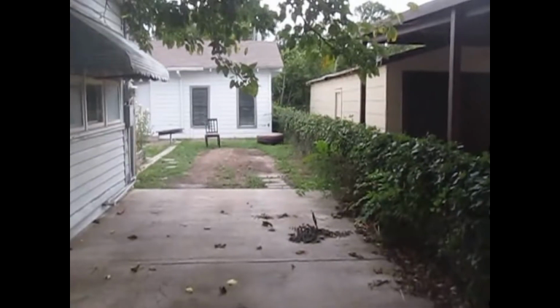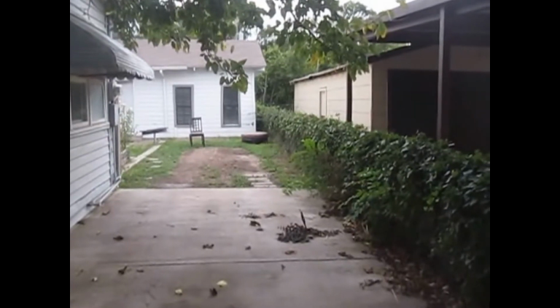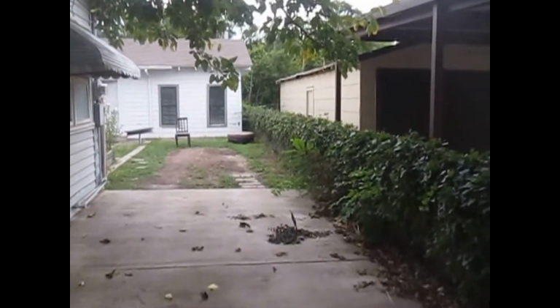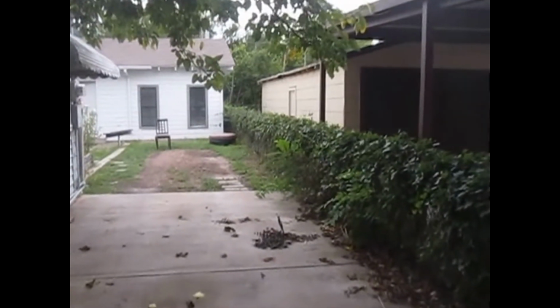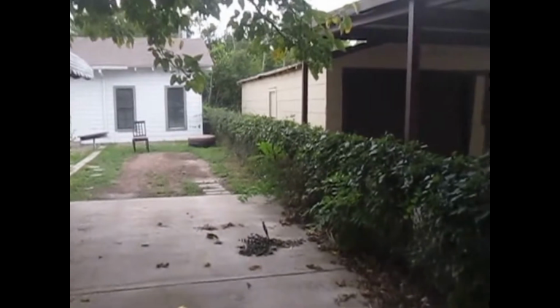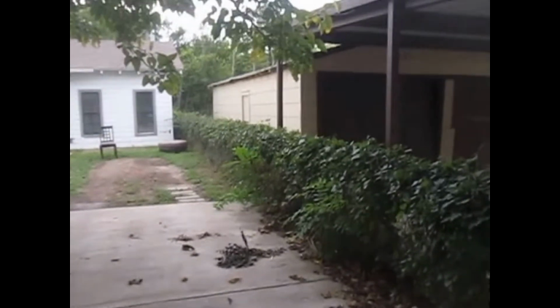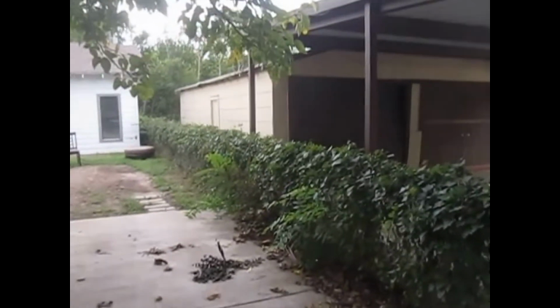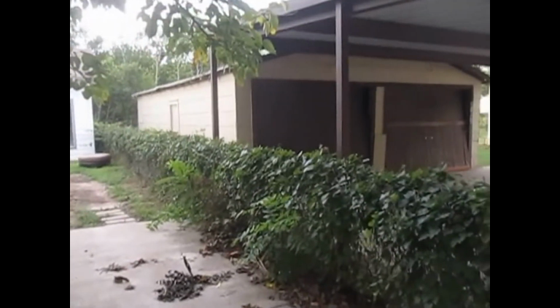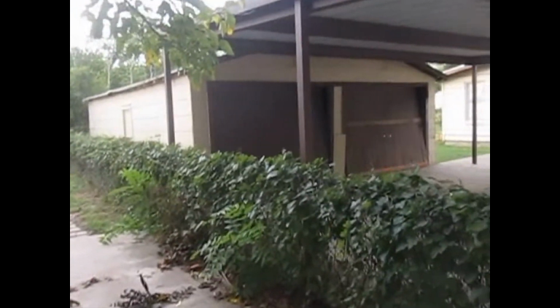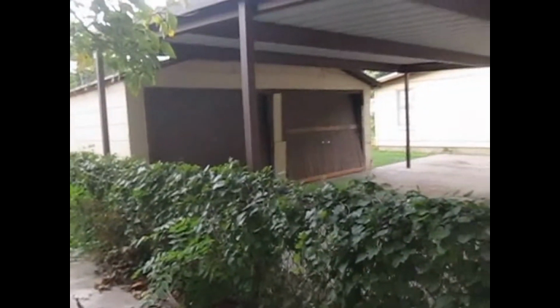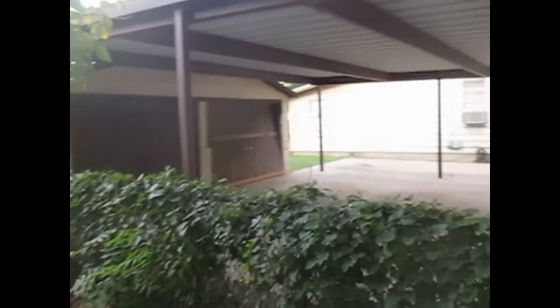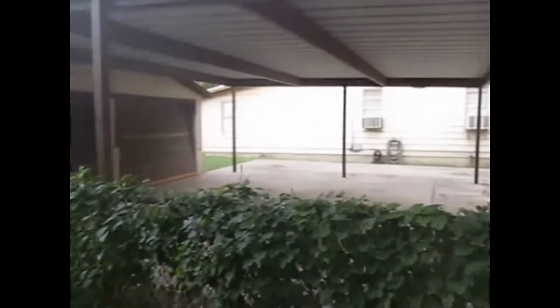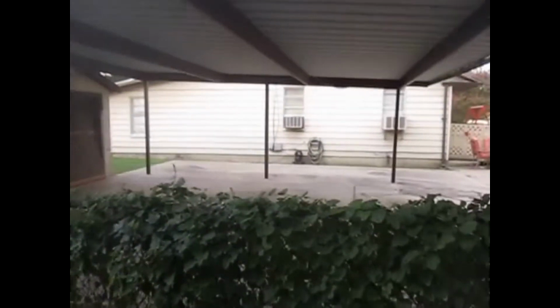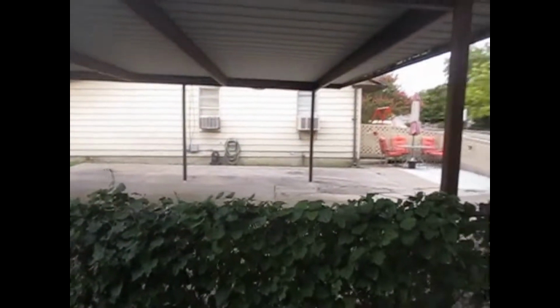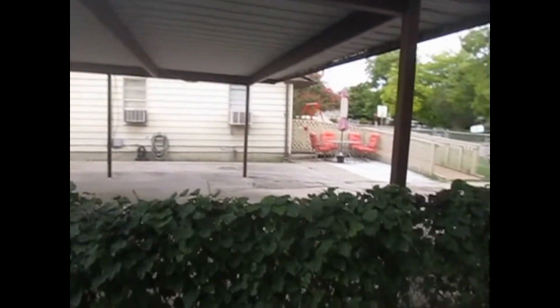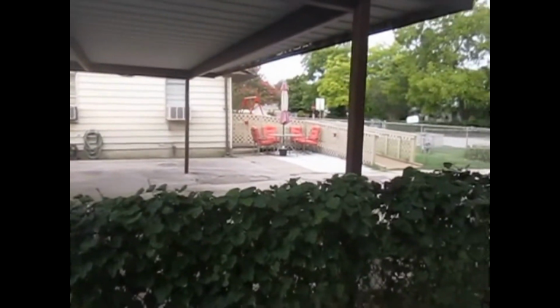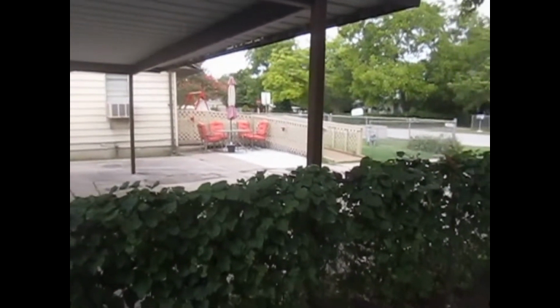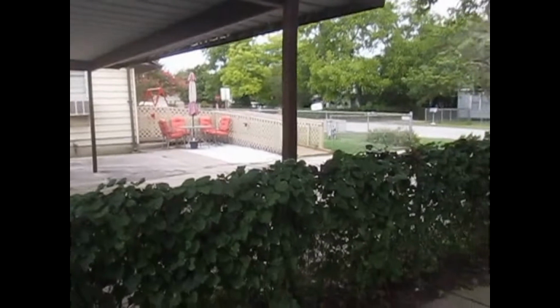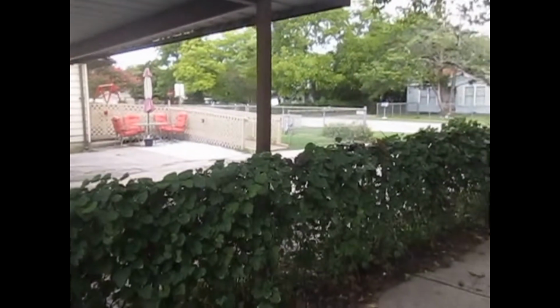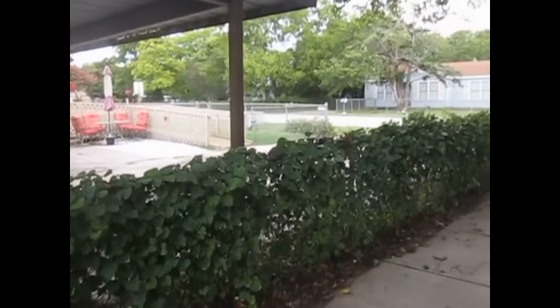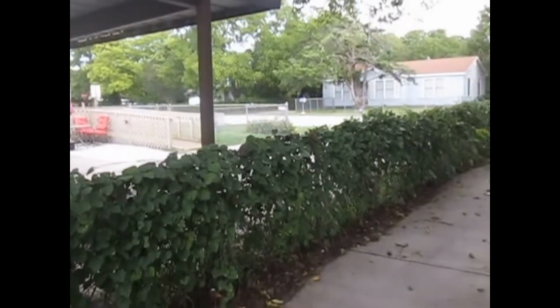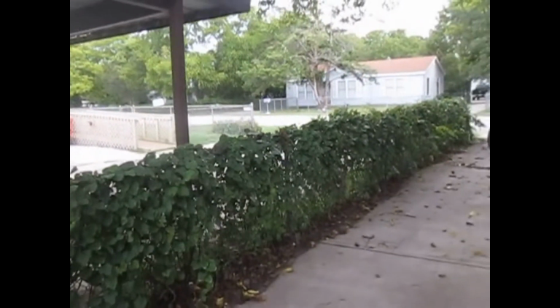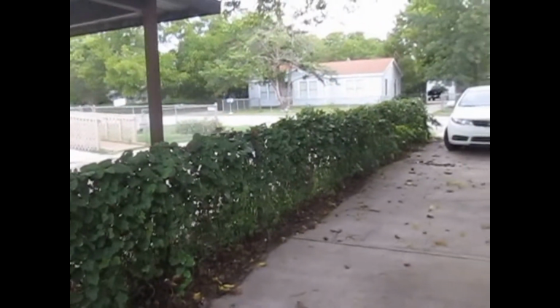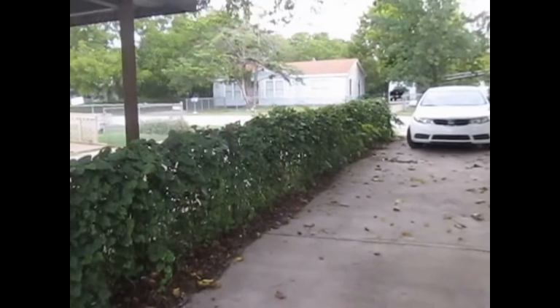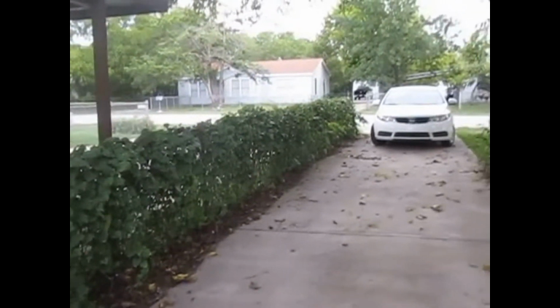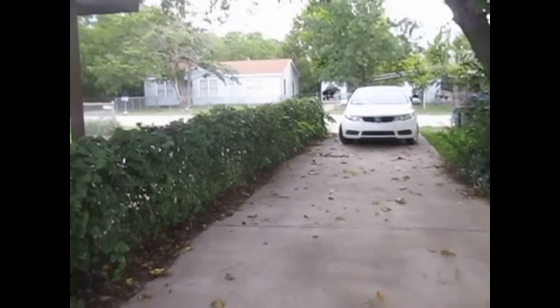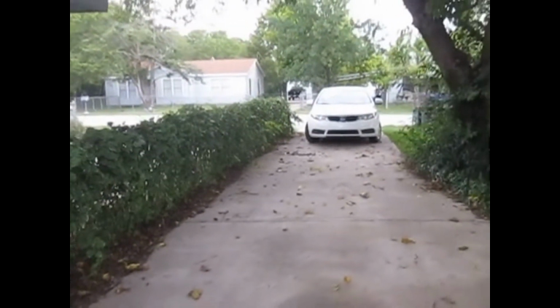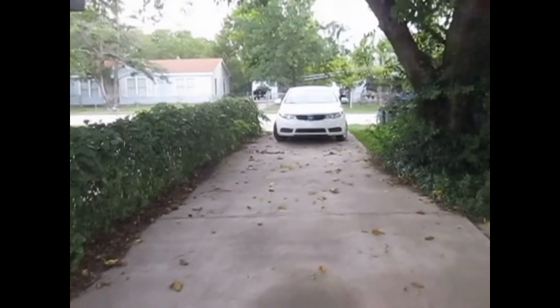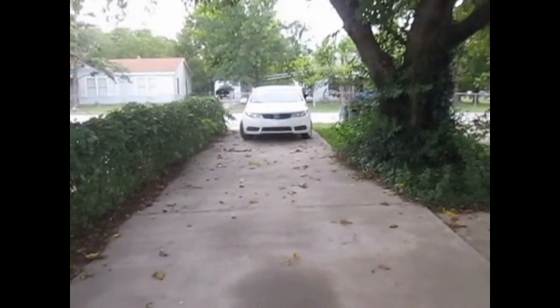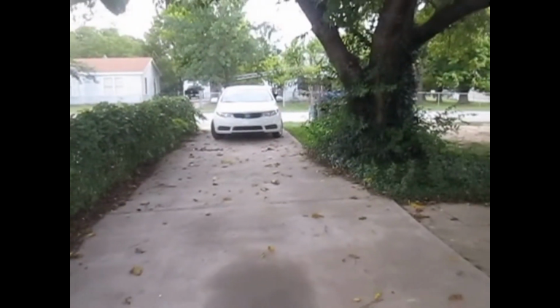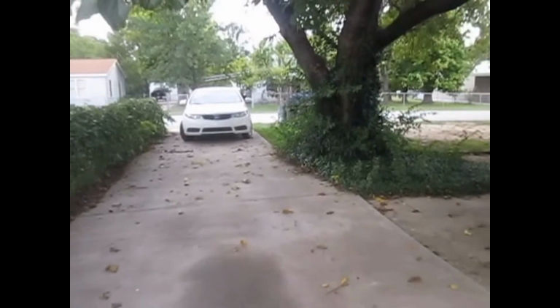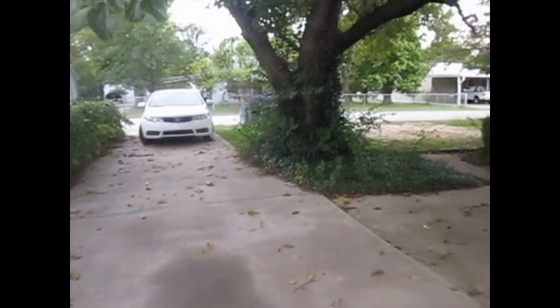This is Millie with Specialized Real Property Management. I'm here at the property 5833, the efficiency at the back on Bell Street in Fort Worth. I'll be showing you today the features of this property.